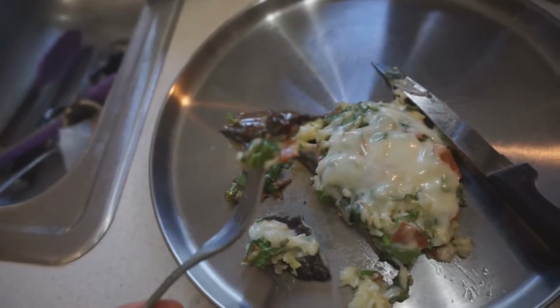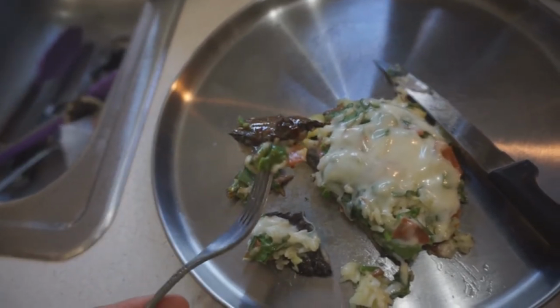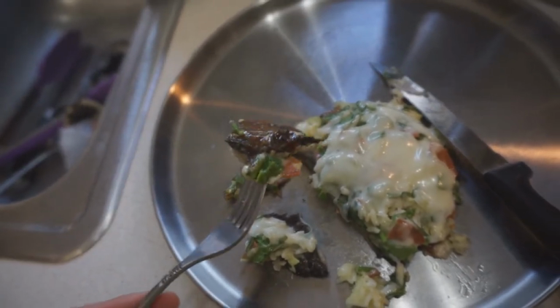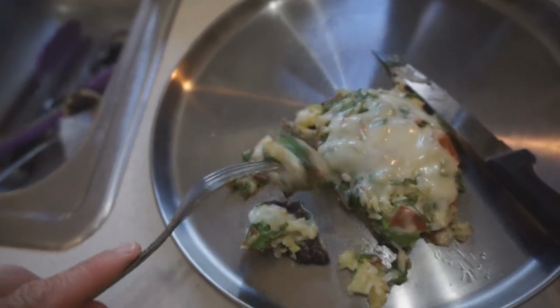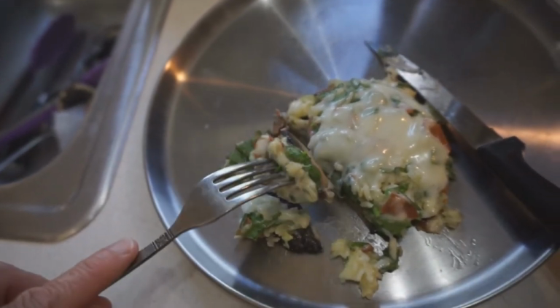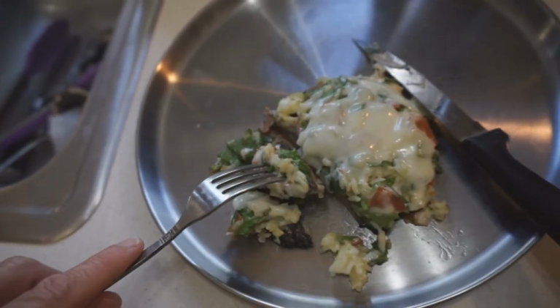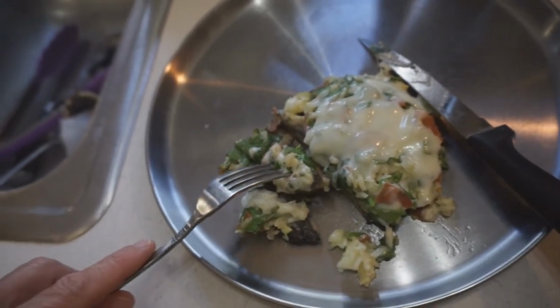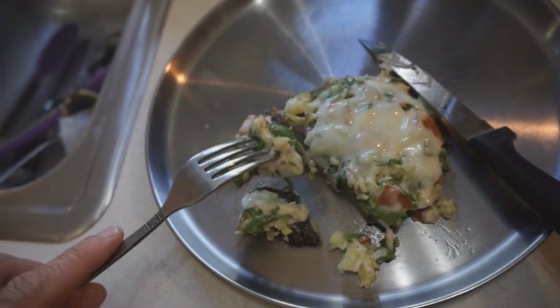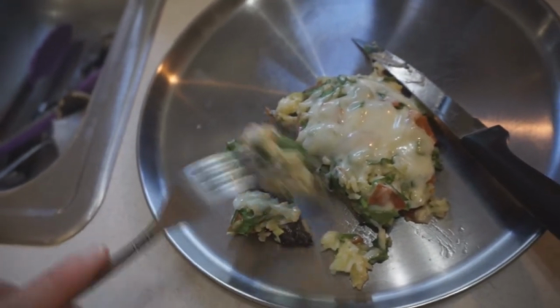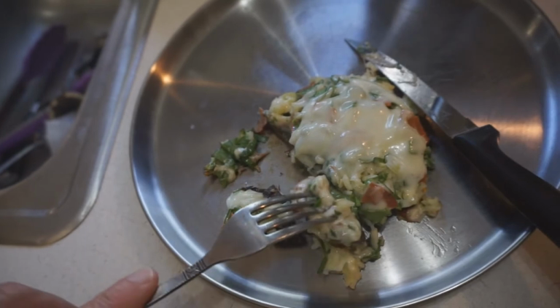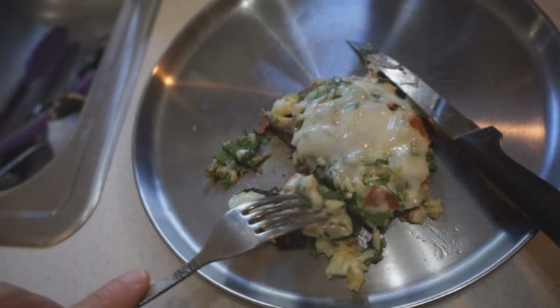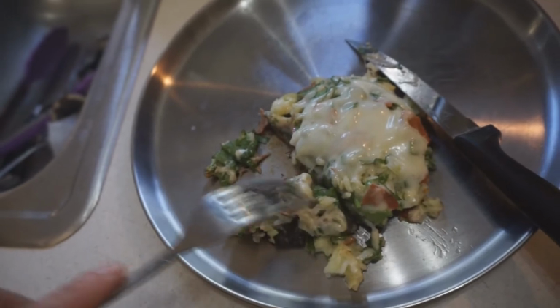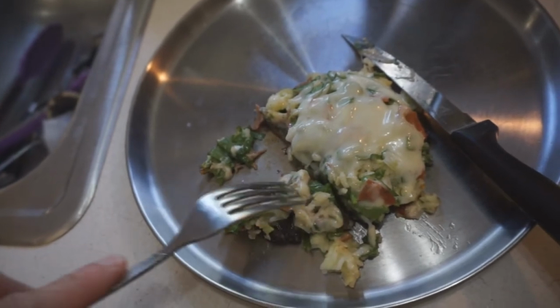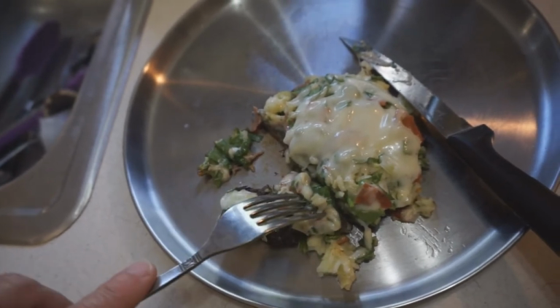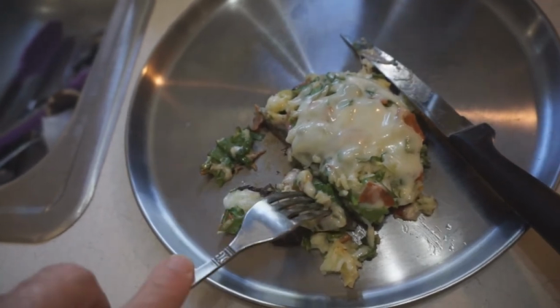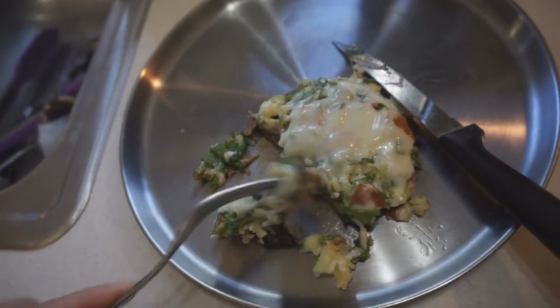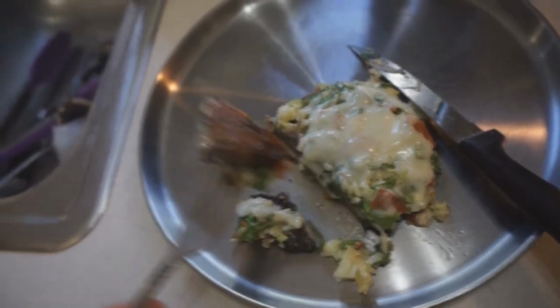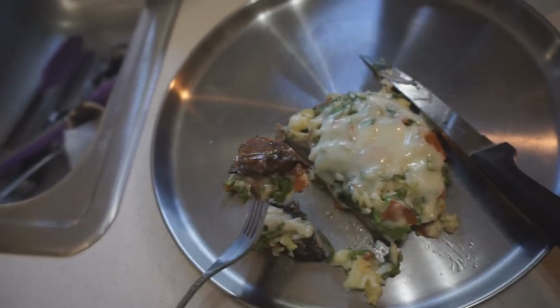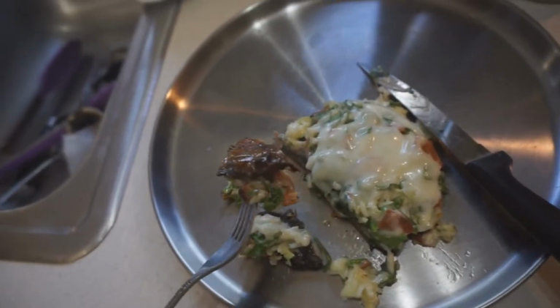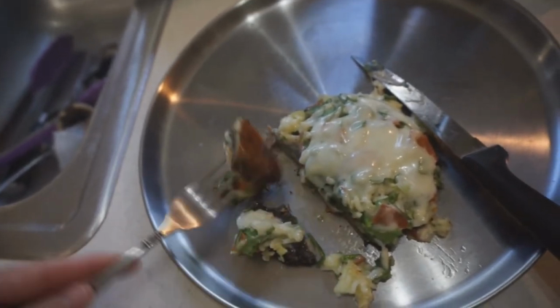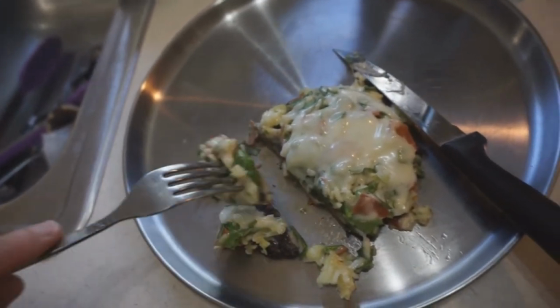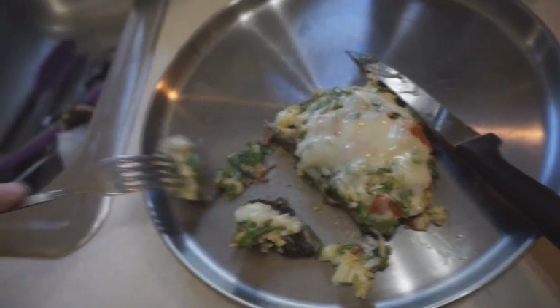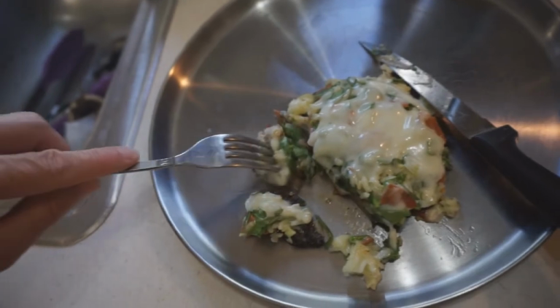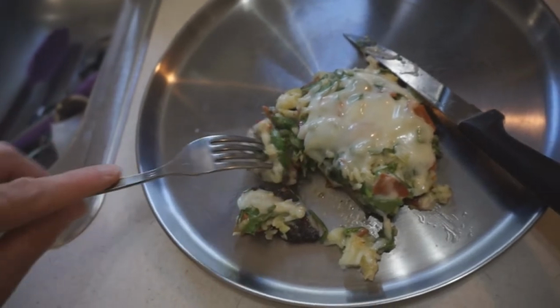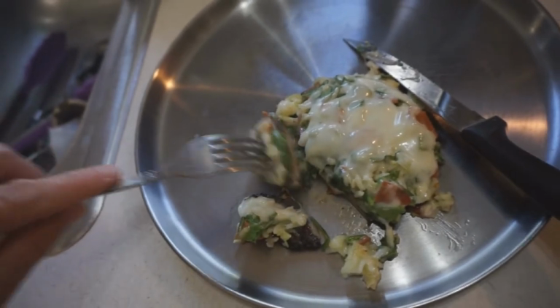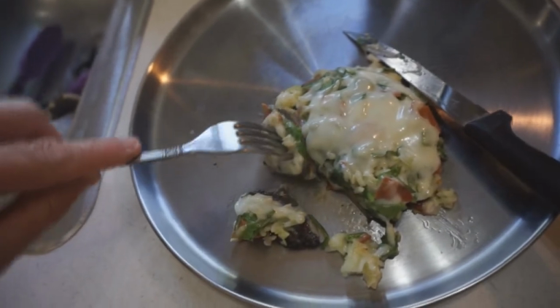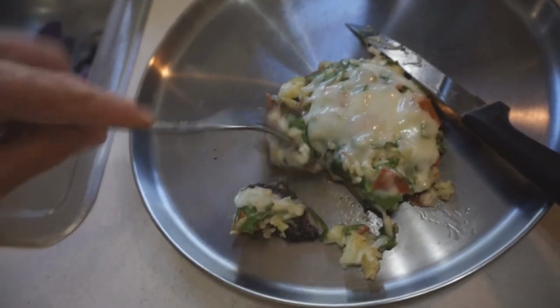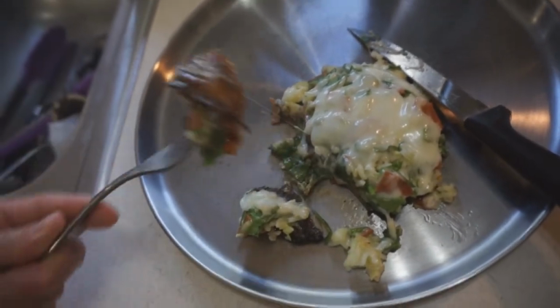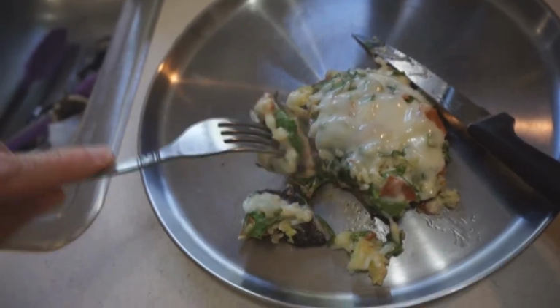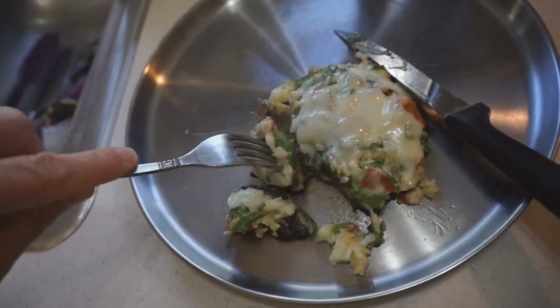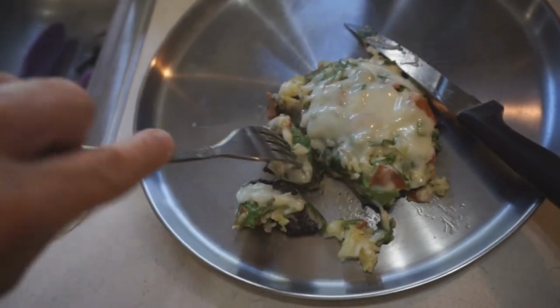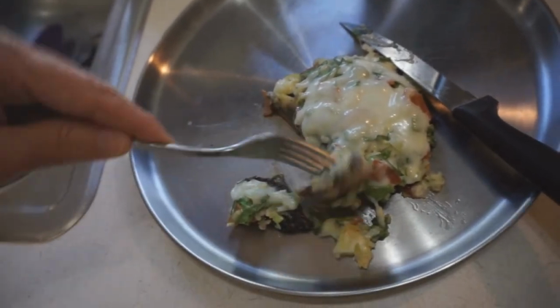I'll have to do this again. I think I paid $2.48 for these mushrooms. Of course, most of the other stuff I had on hand. This is a great little meal.